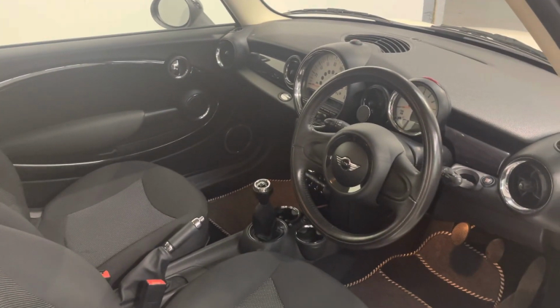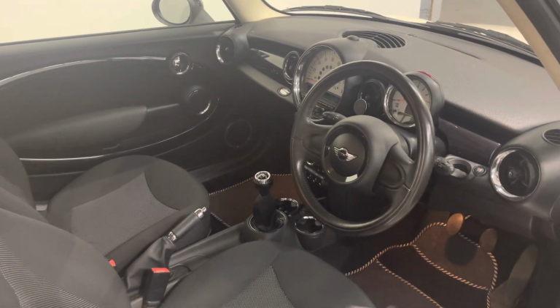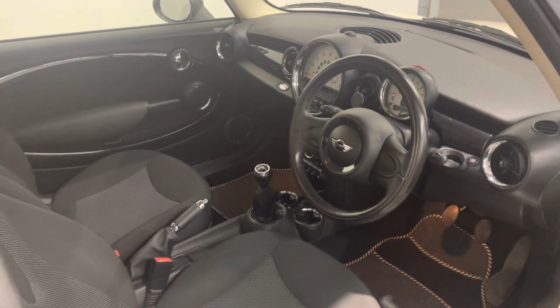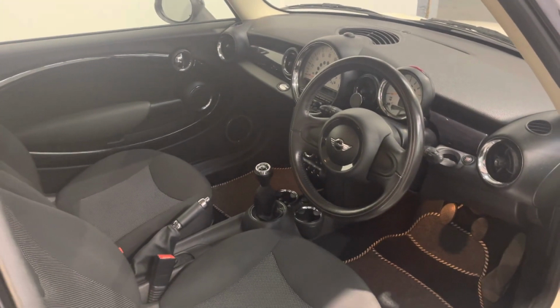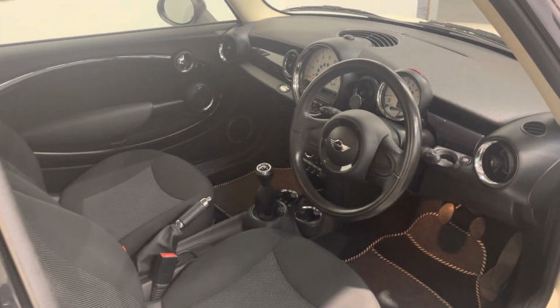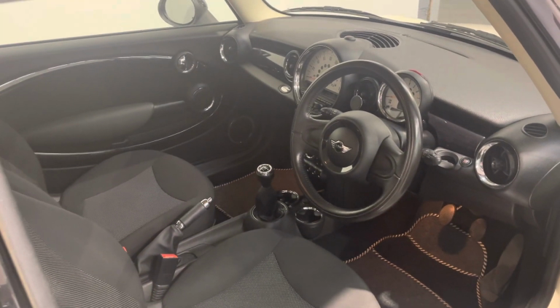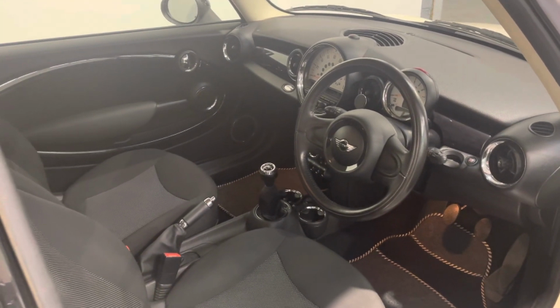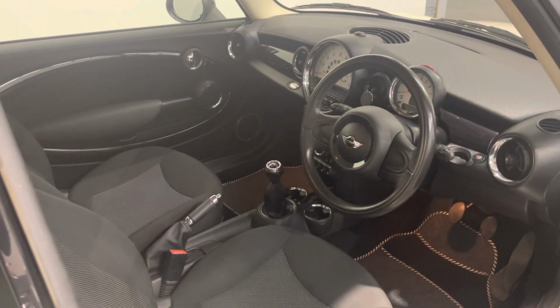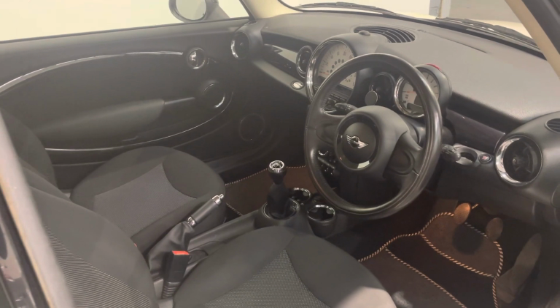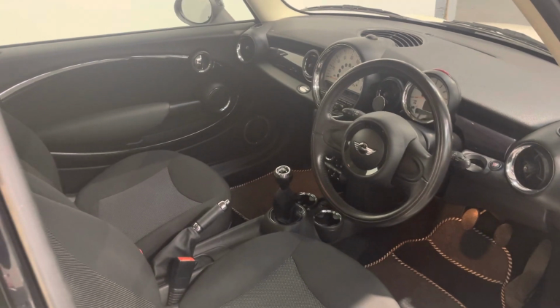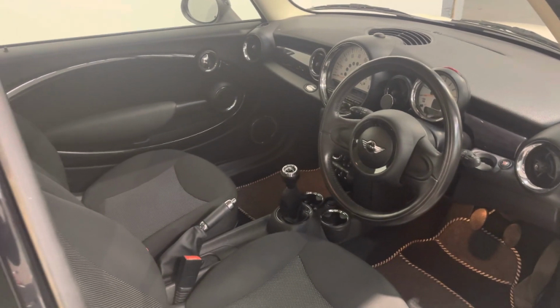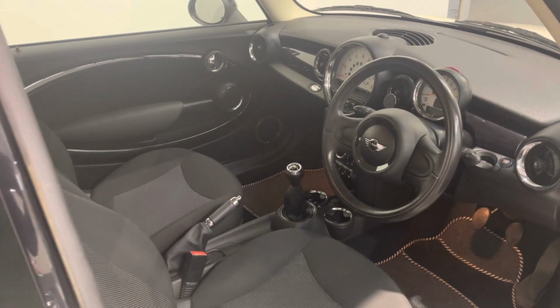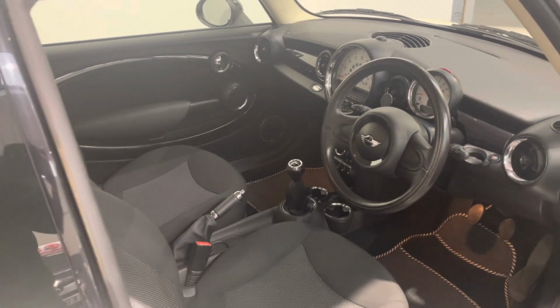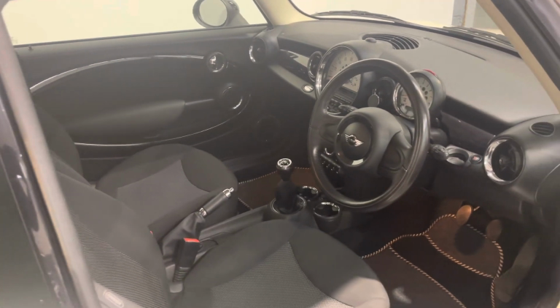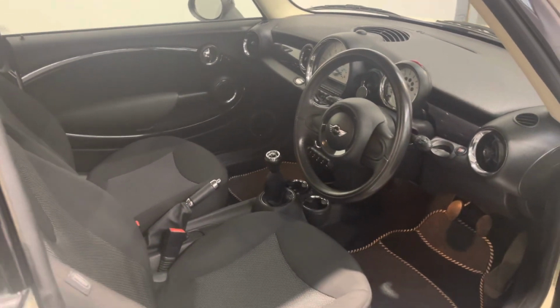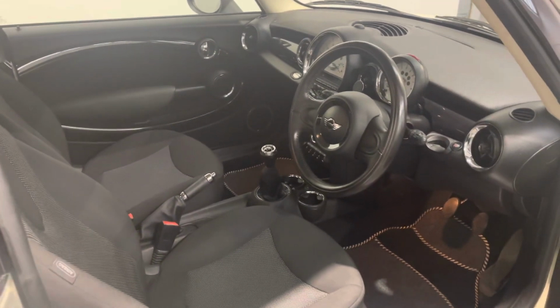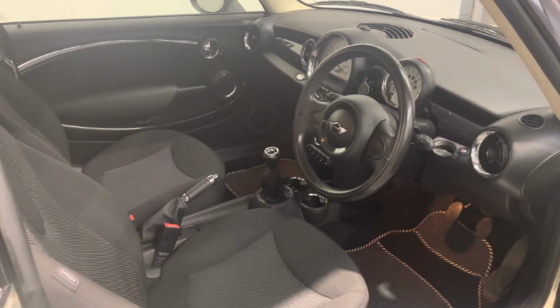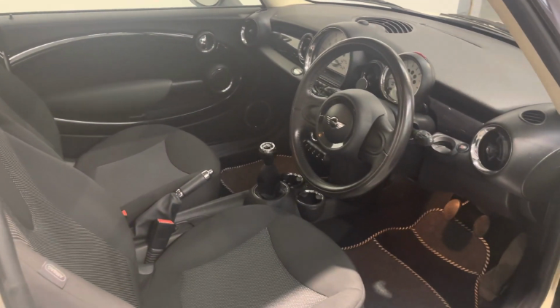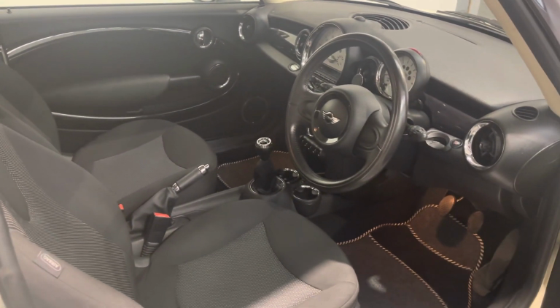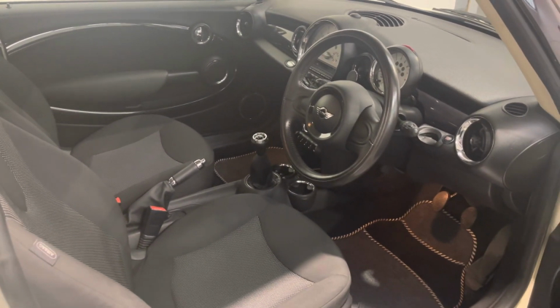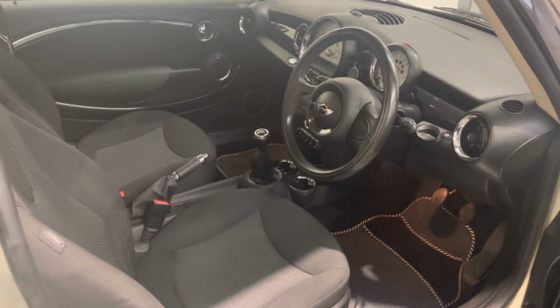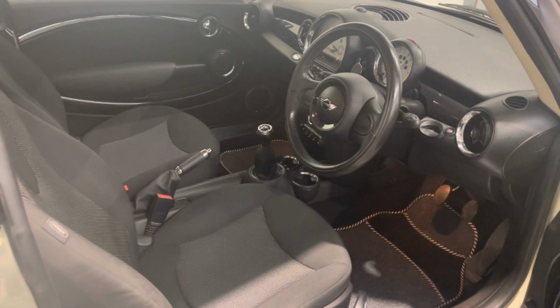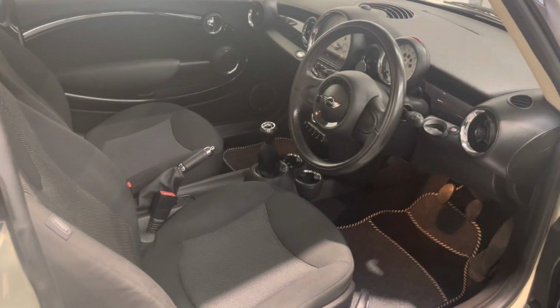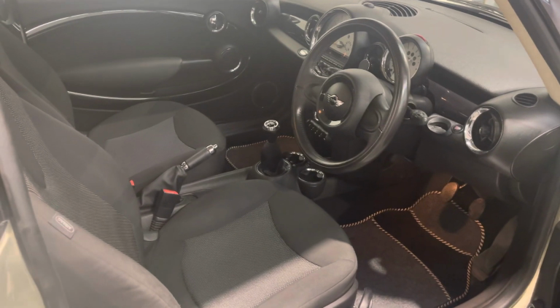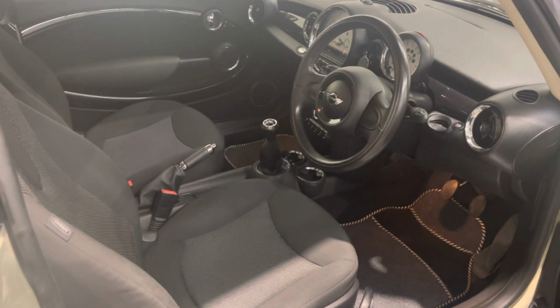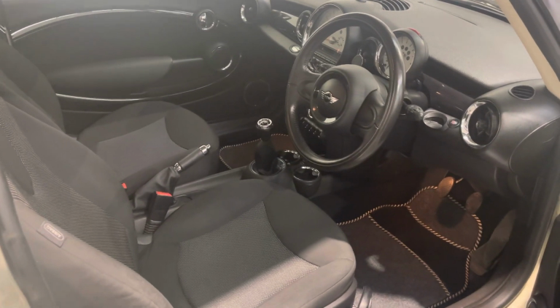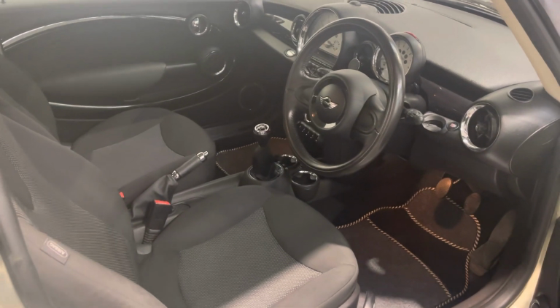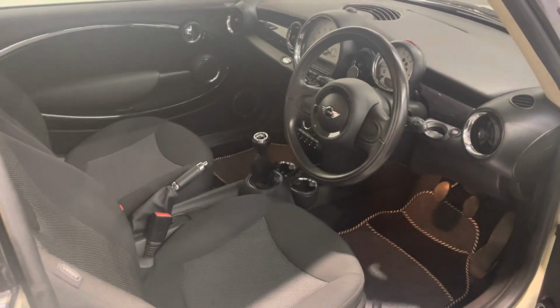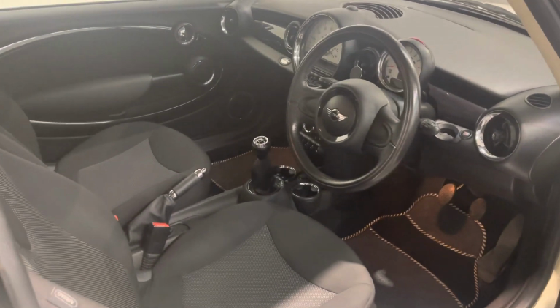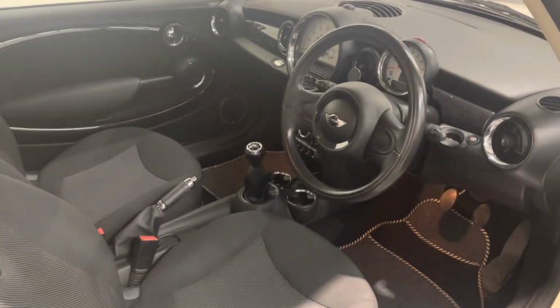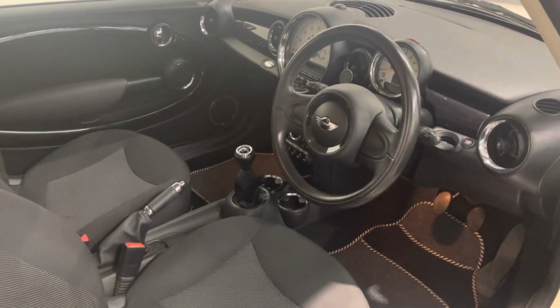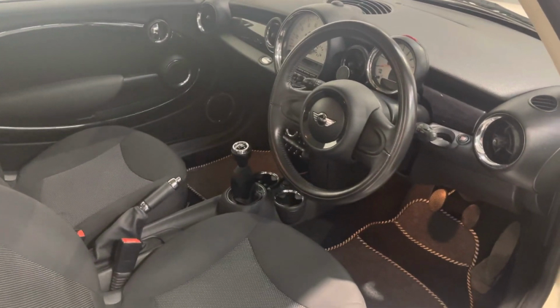Like I say, this one's got really good history as well, and it's an absolutely stunning drive — great 1.6 engine with lots of features on this one. Give us a call, come in and take a look. Thanks very much.